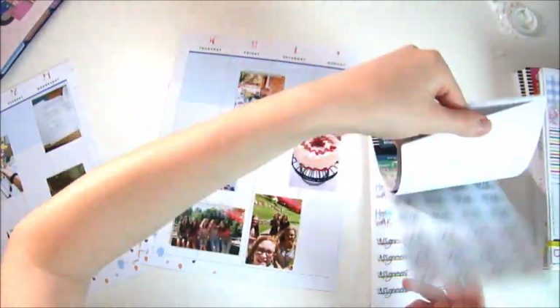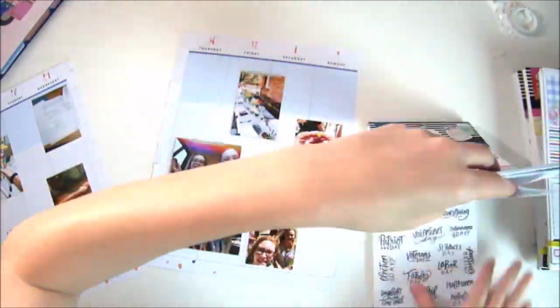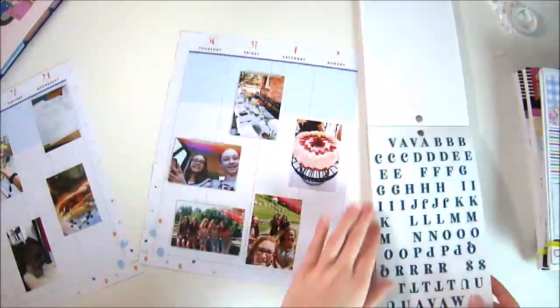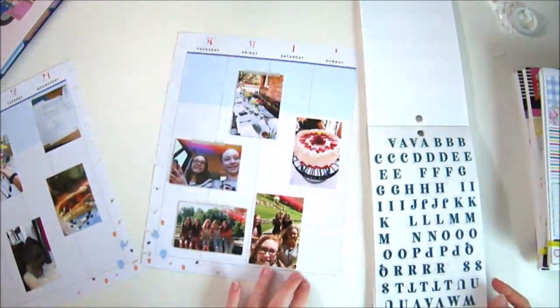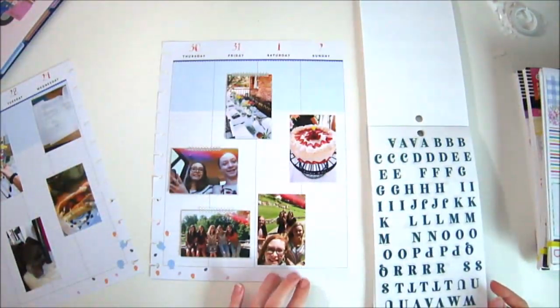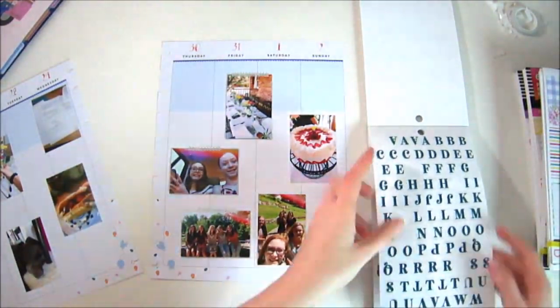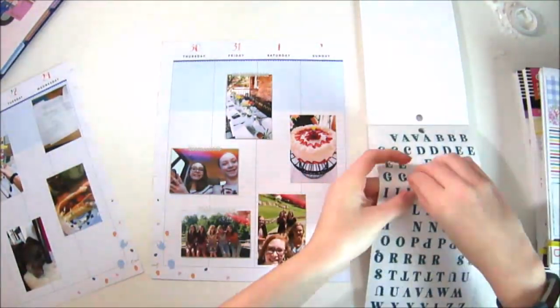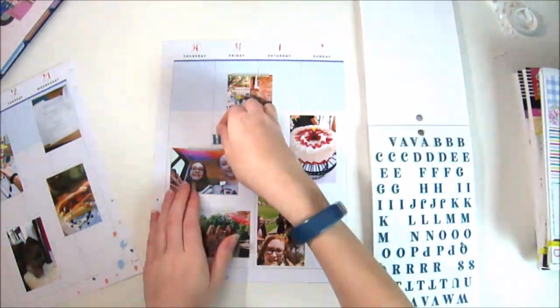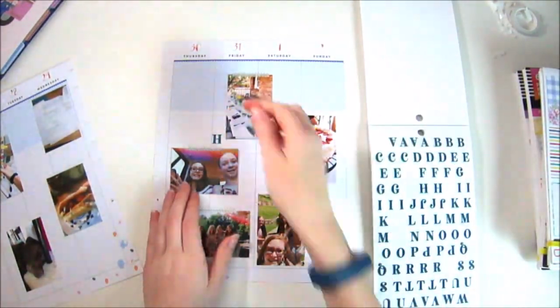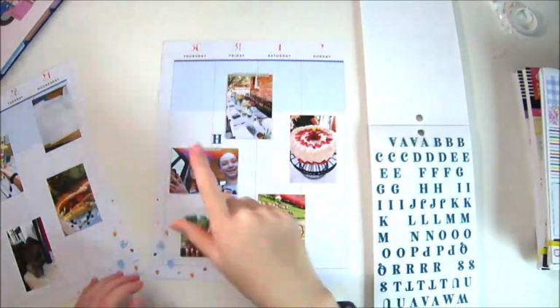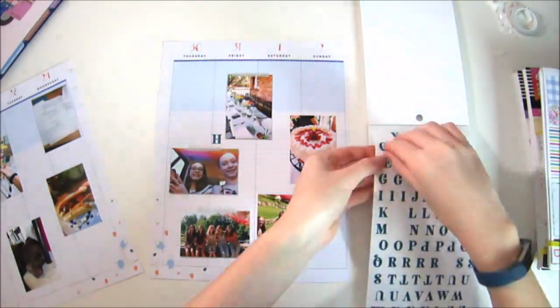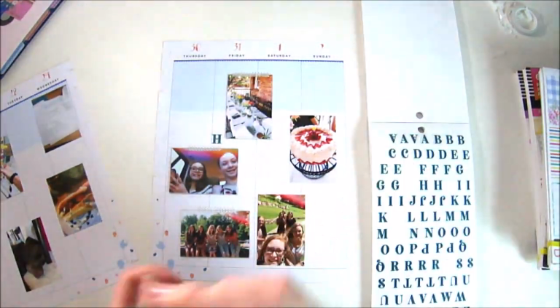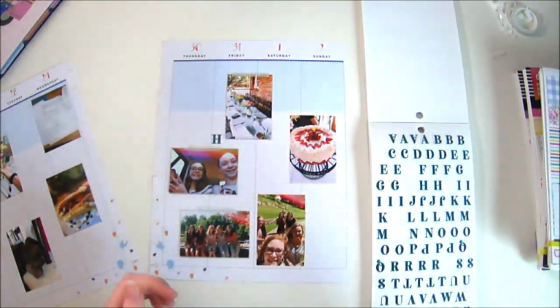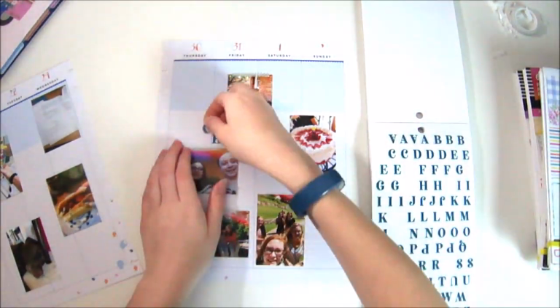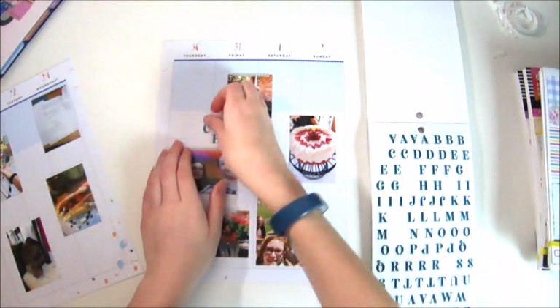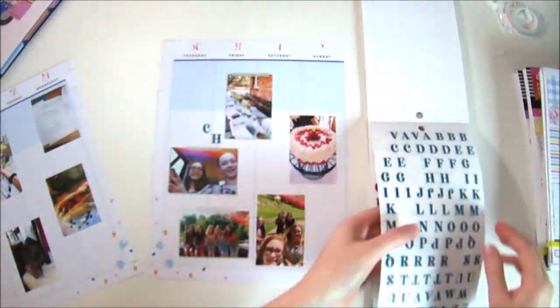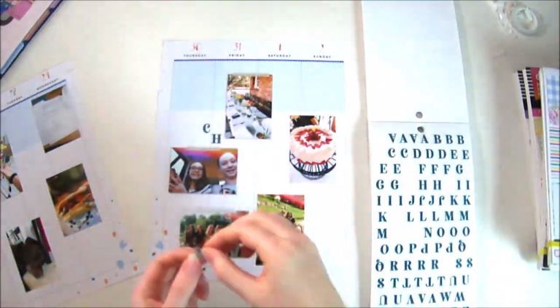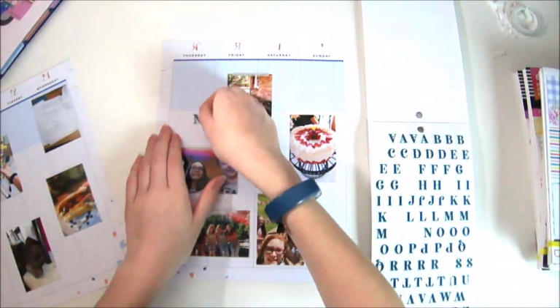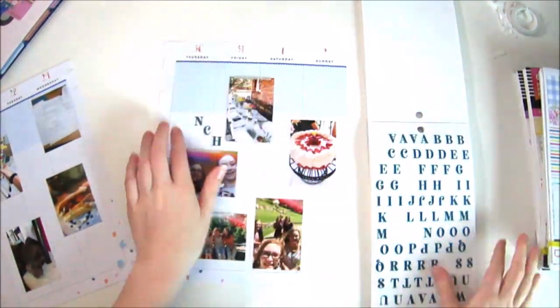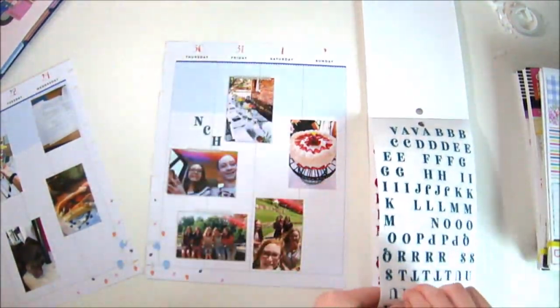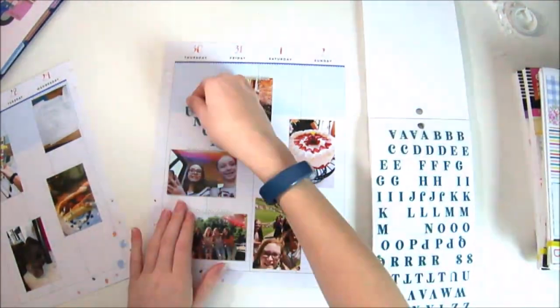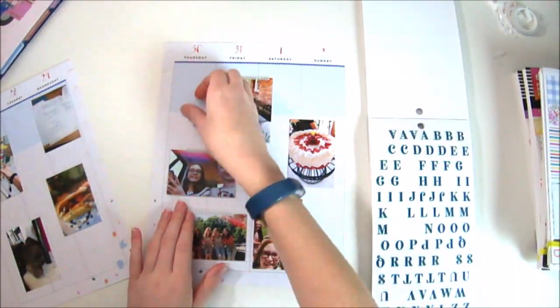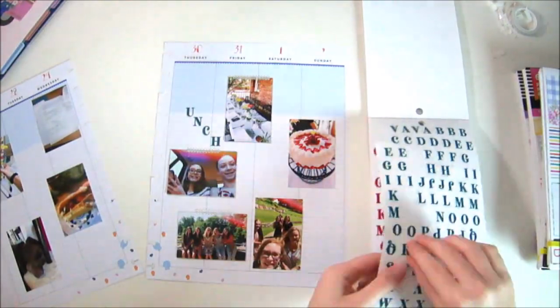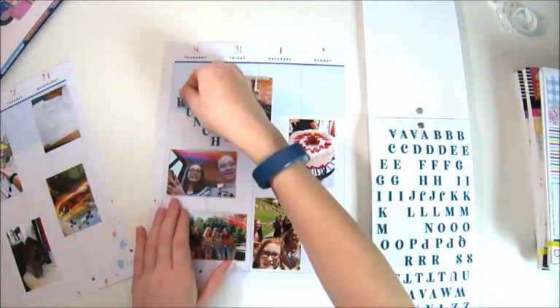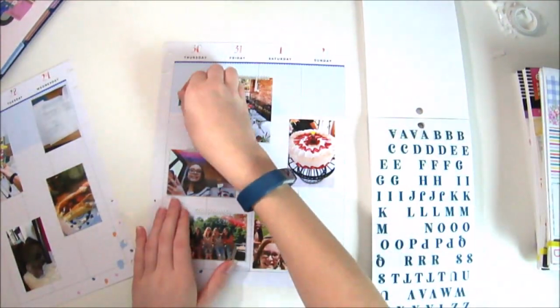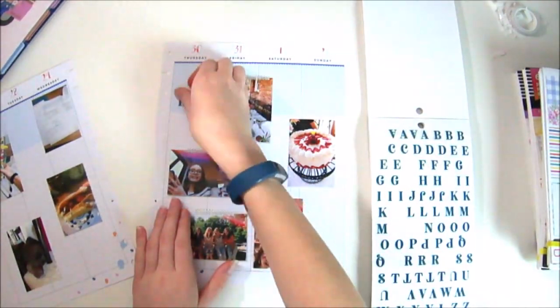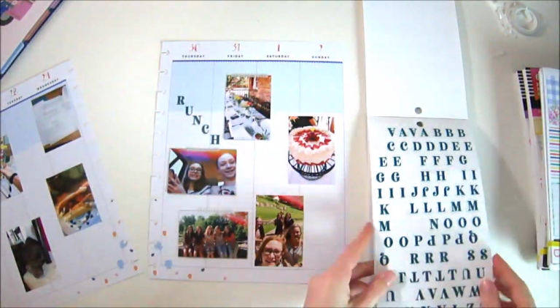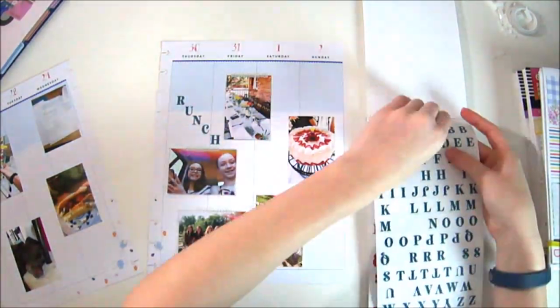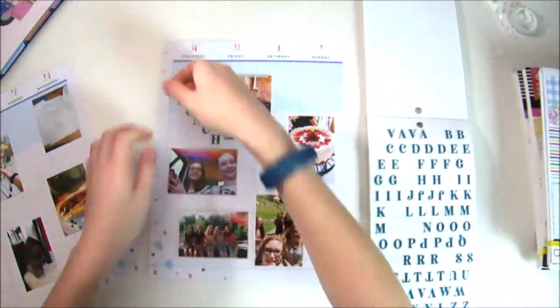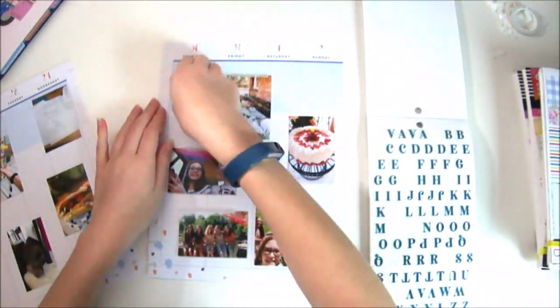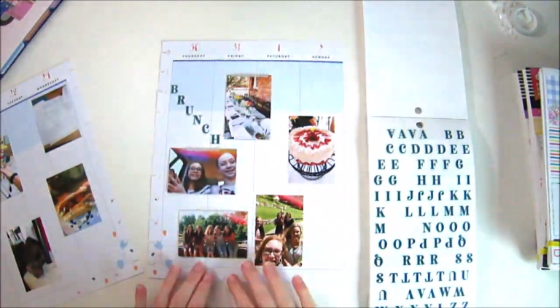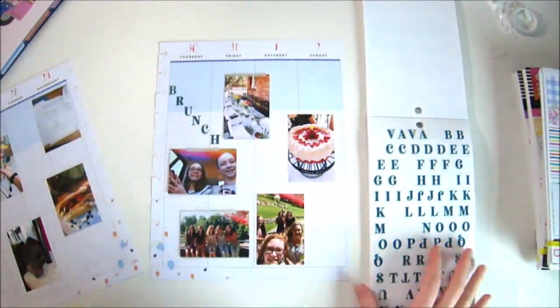Now I'm going to go in with some sticker books. I'm using the navy blue student sticker book to use these fun alphas and I'm going to spell out 'brunch.' You will see me write with my finger 'brunch' because I wanted to make sure that I spell it correctly — and I did.